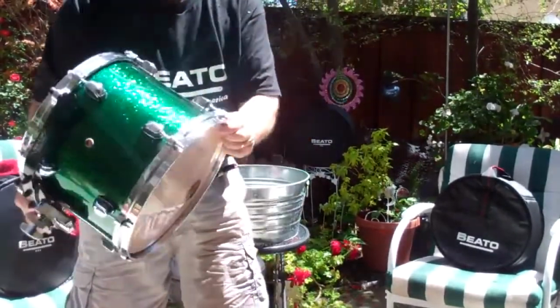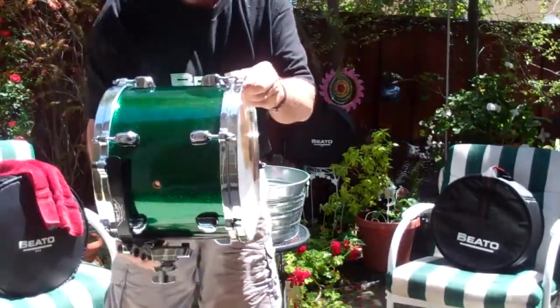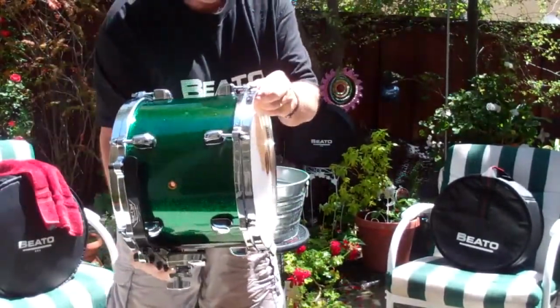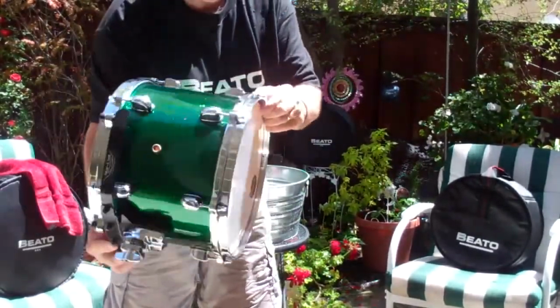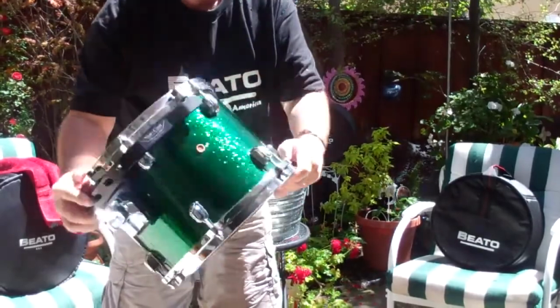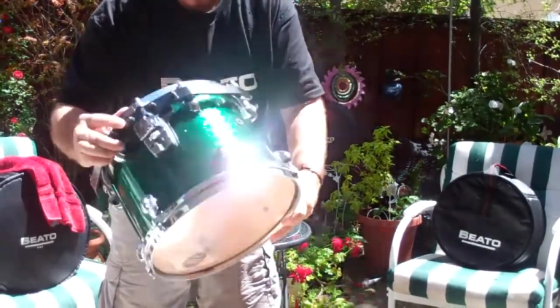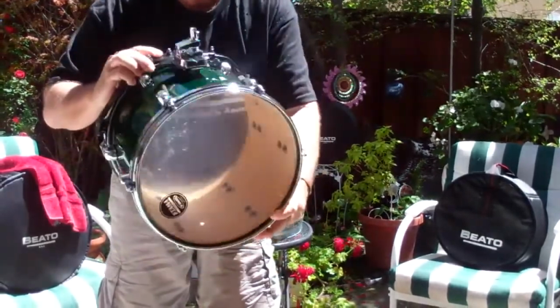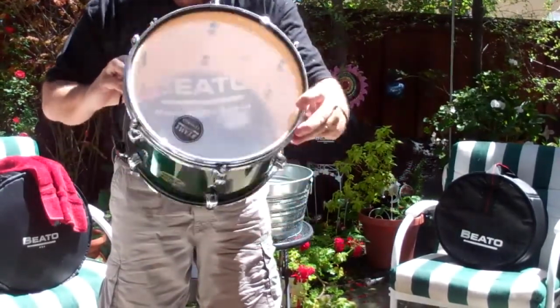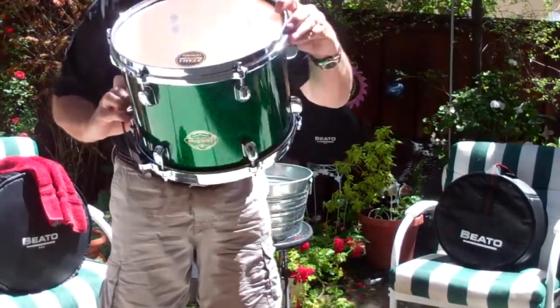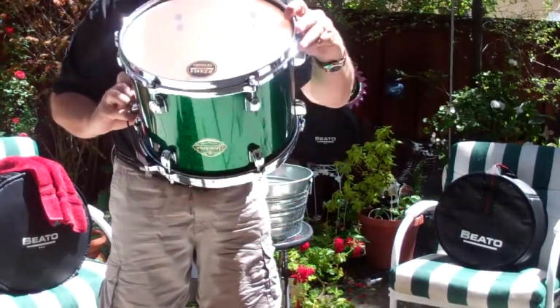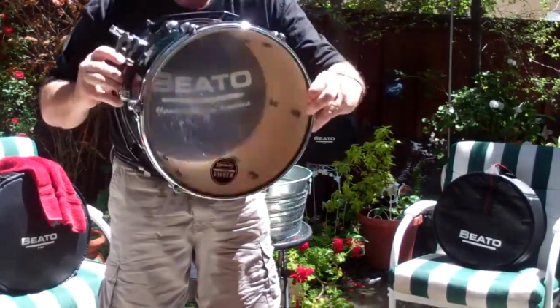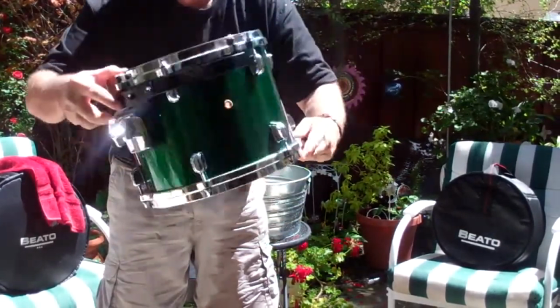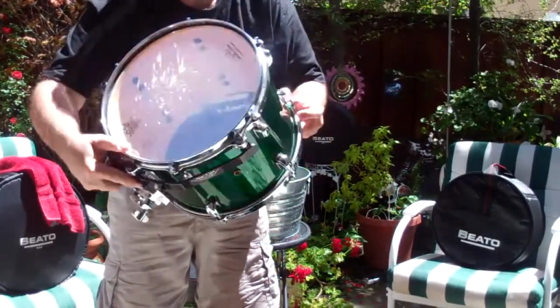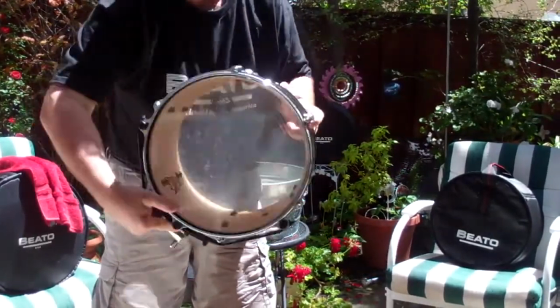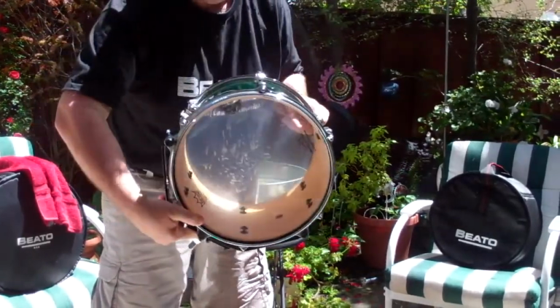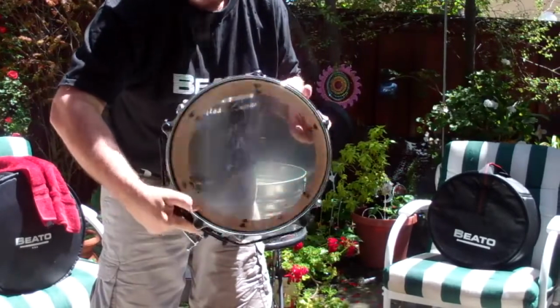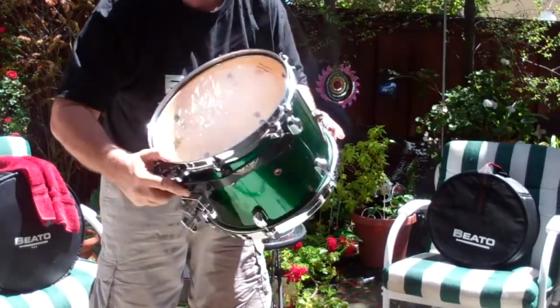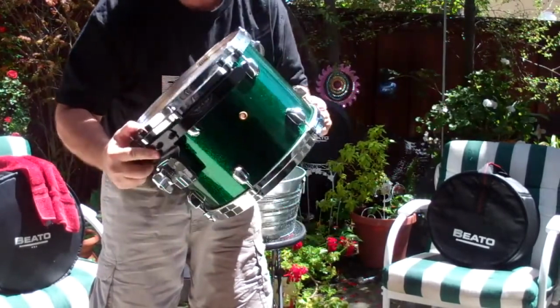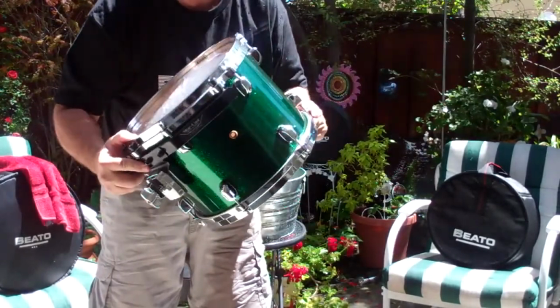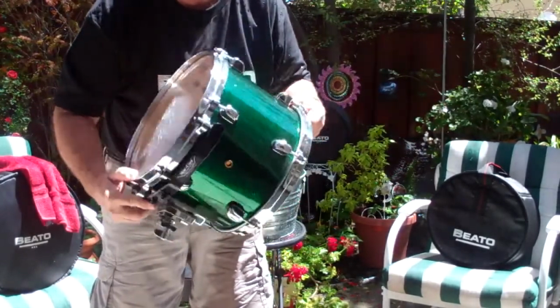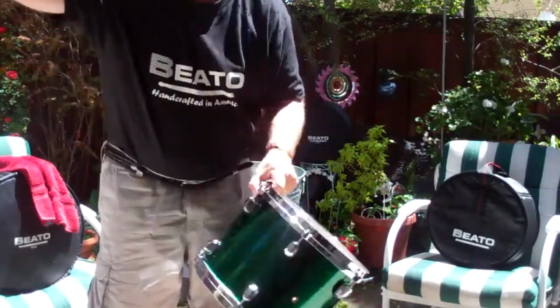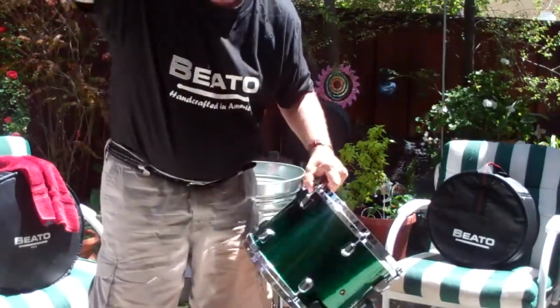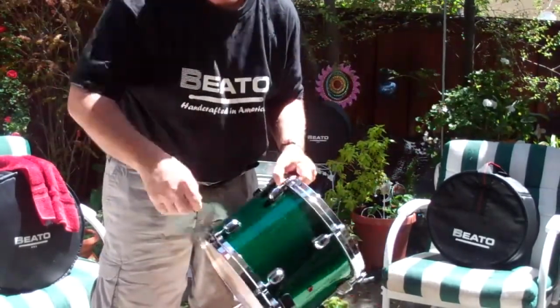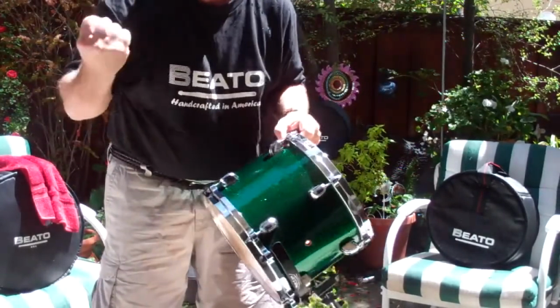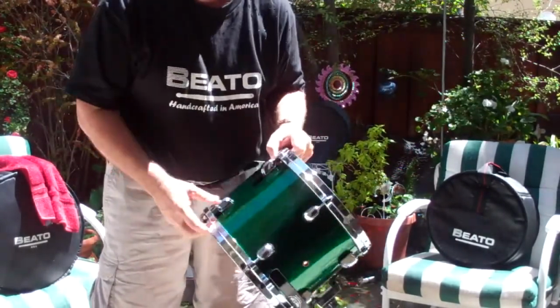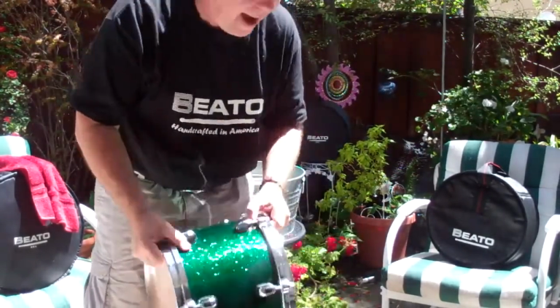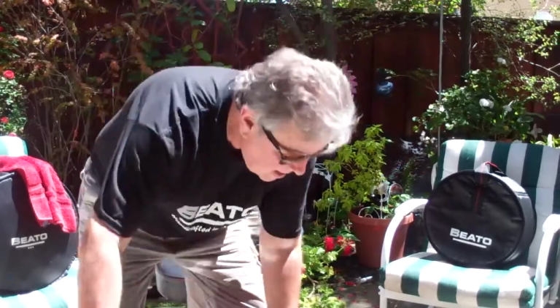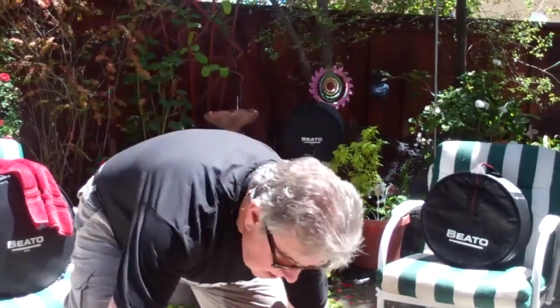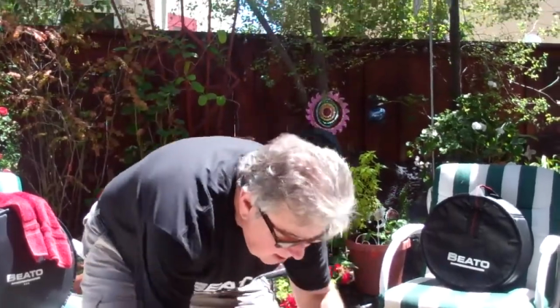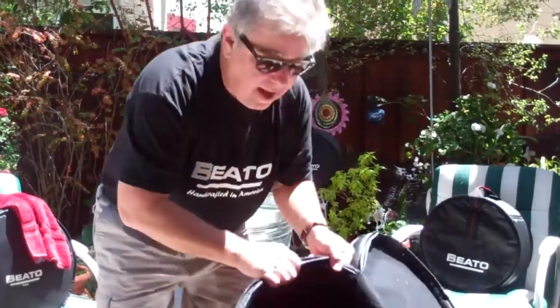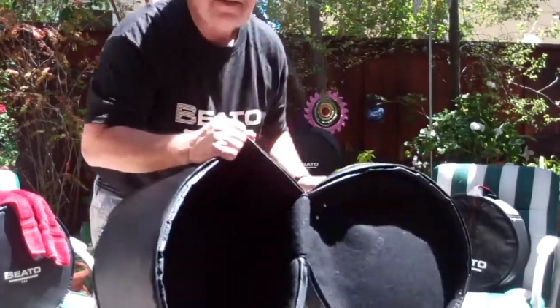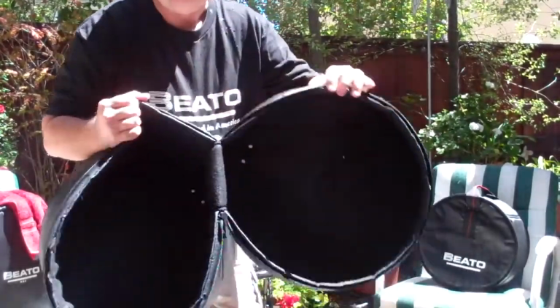Here's the drum — nice and dry. You don't have to worry about your drums getting wet. Mother Nature comes down and you're drumming down the turnpike. And here's the inside of the bag.